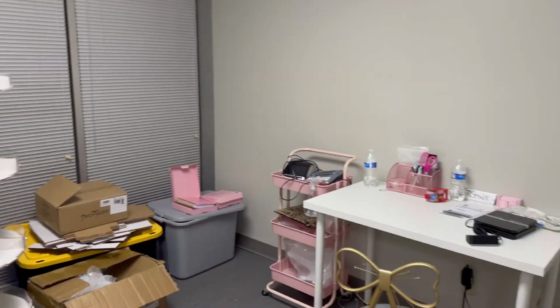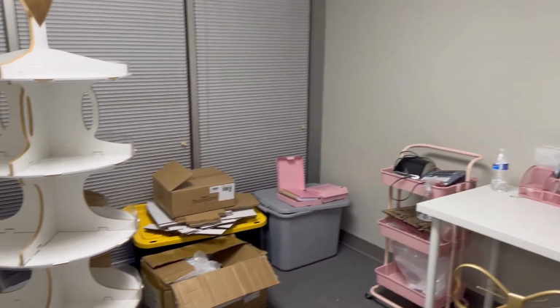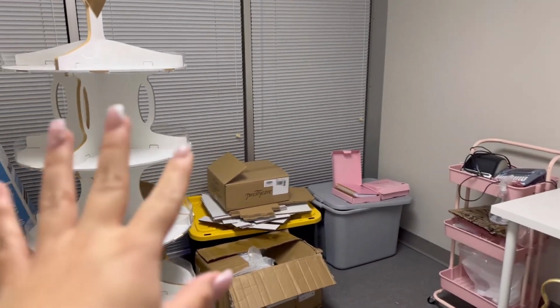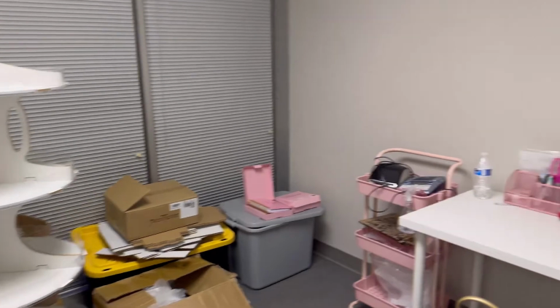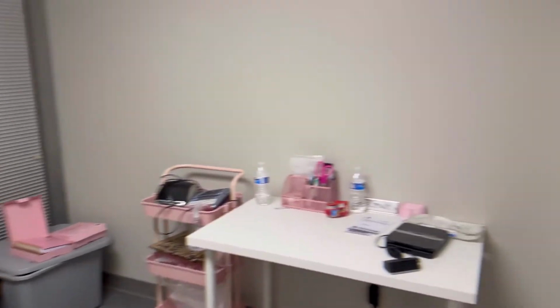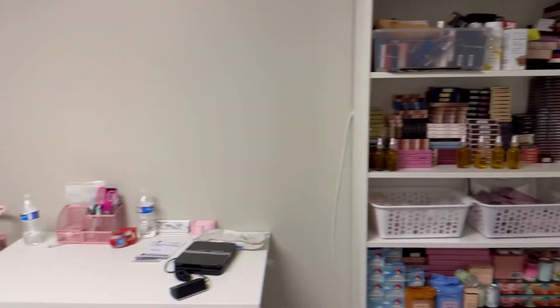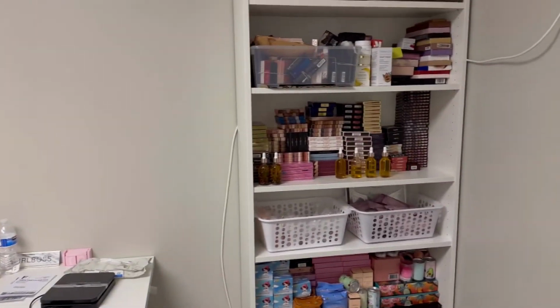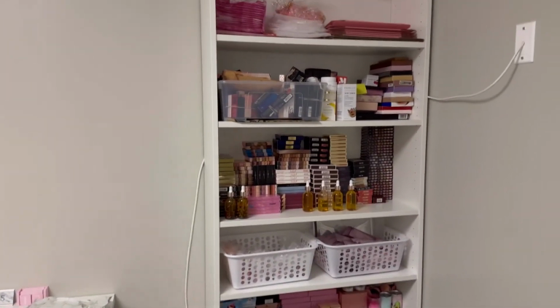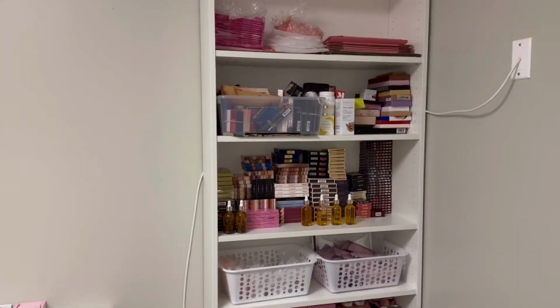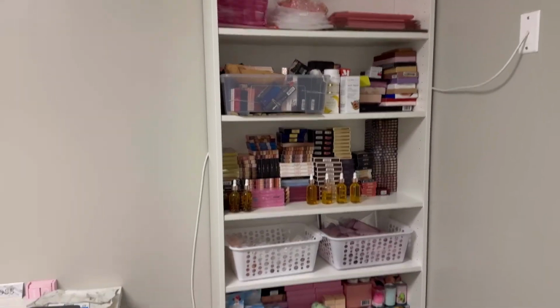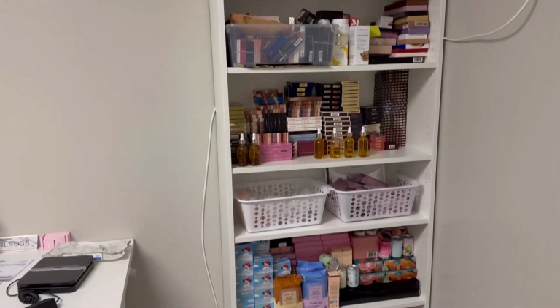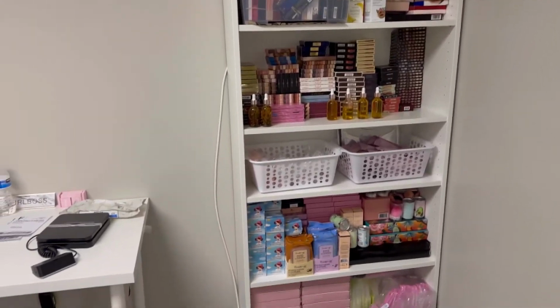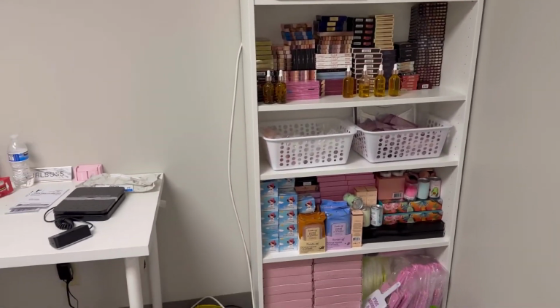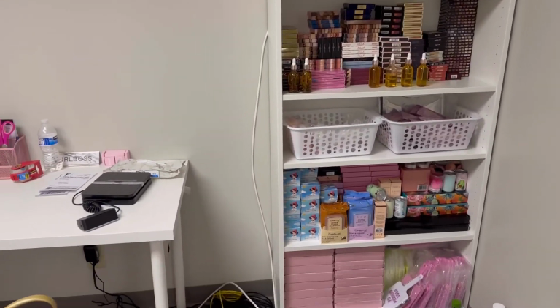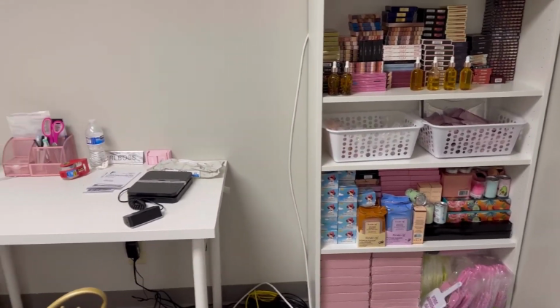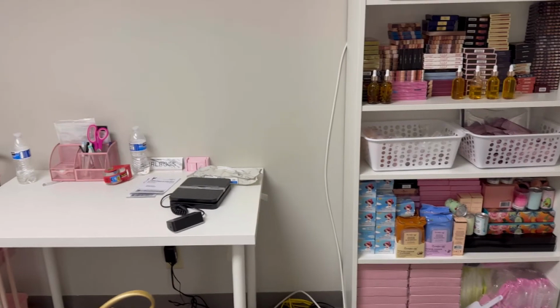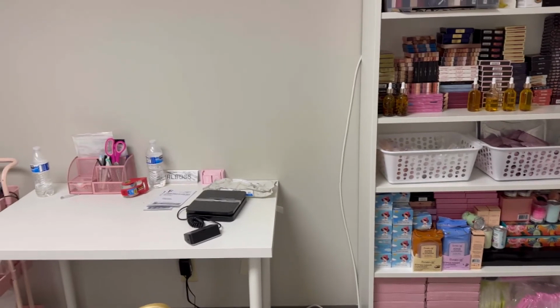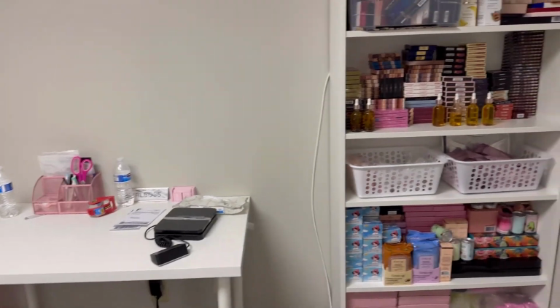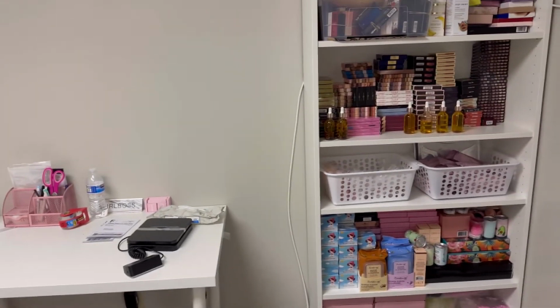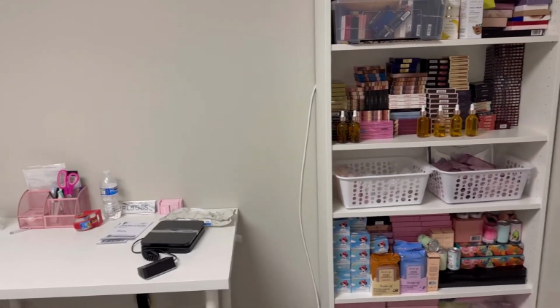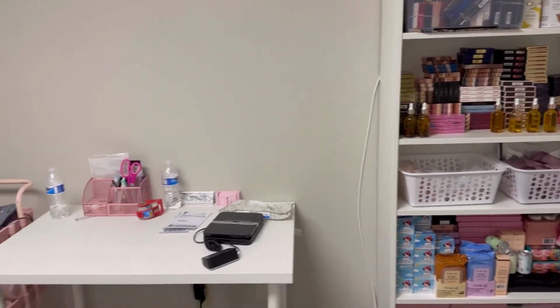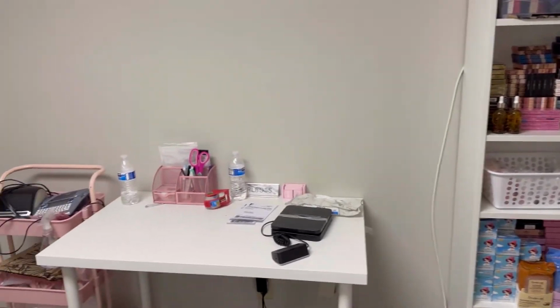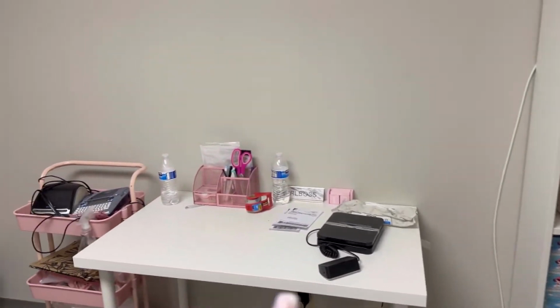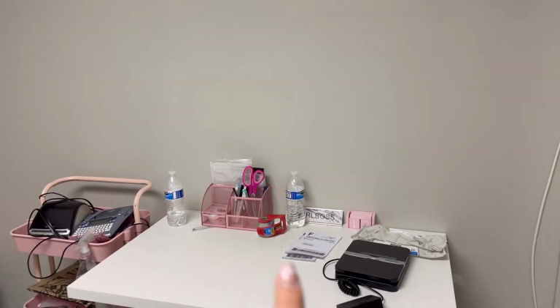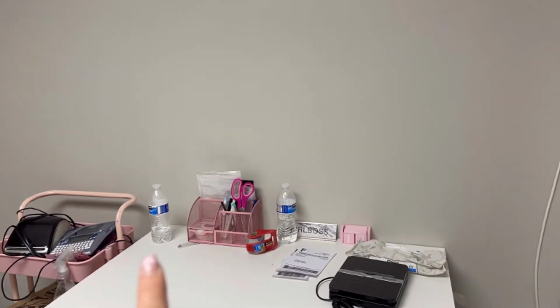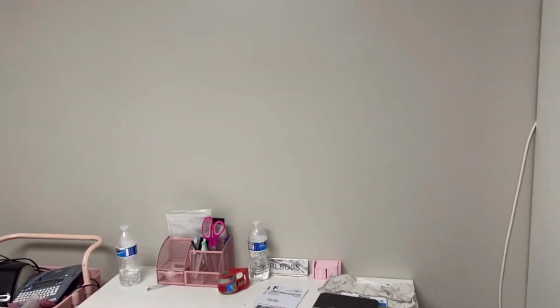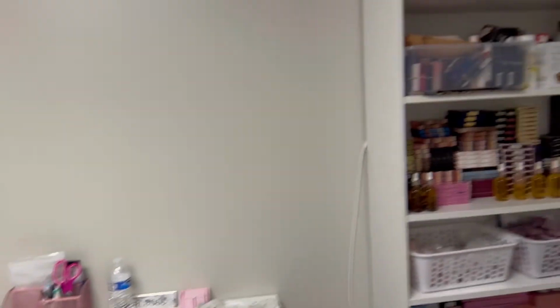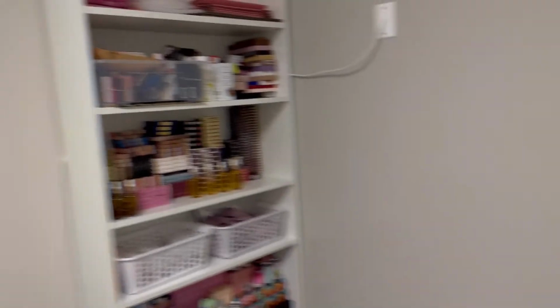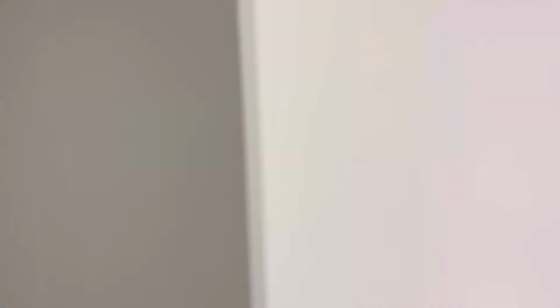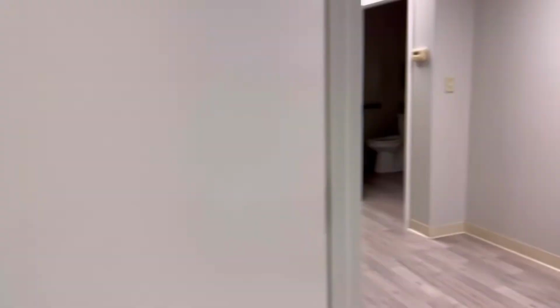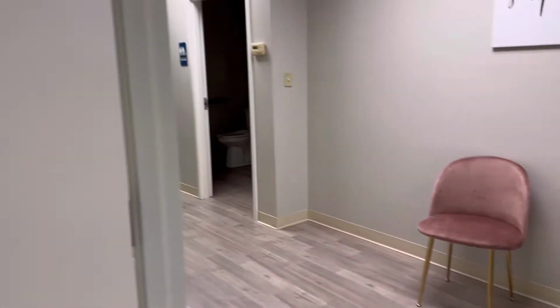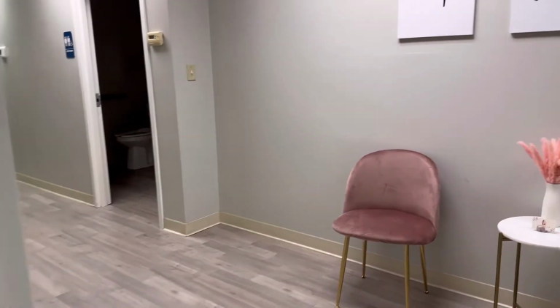So I have like a little mess over here, but I got to get that together. This is all my stuff that I sell online. I pack my orders over here. I still need to do a little decor over there.